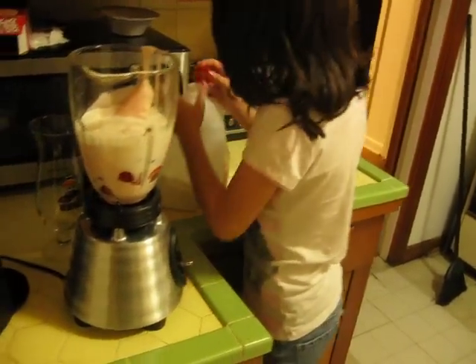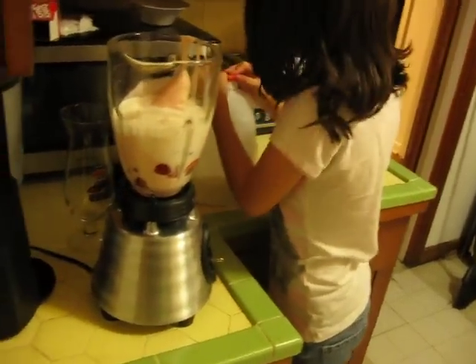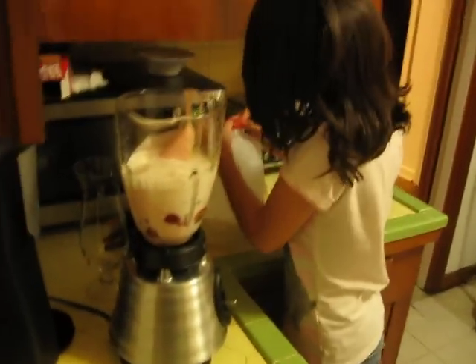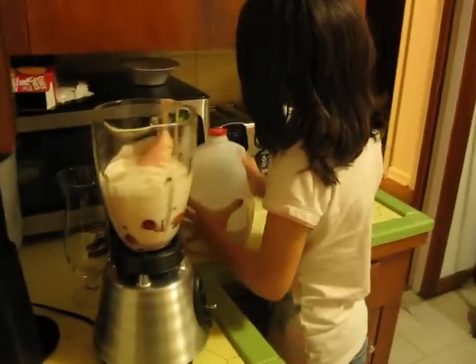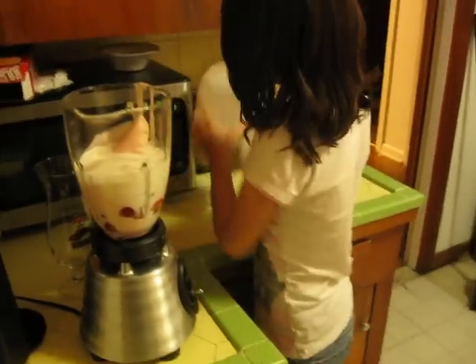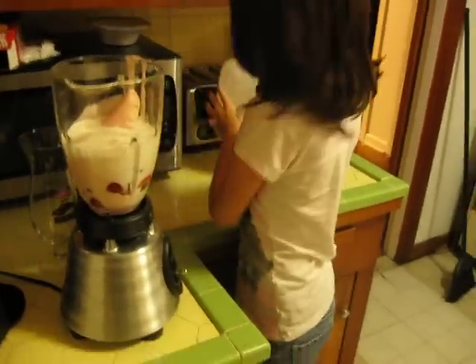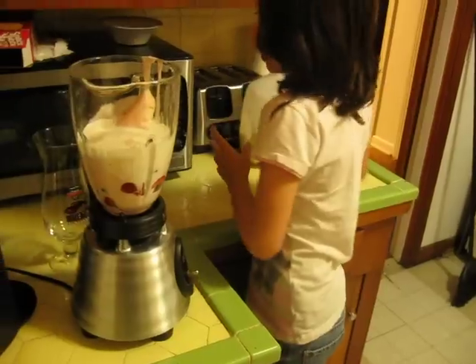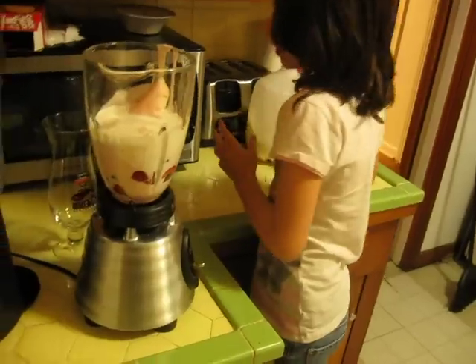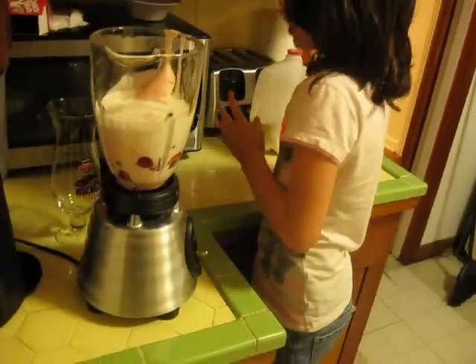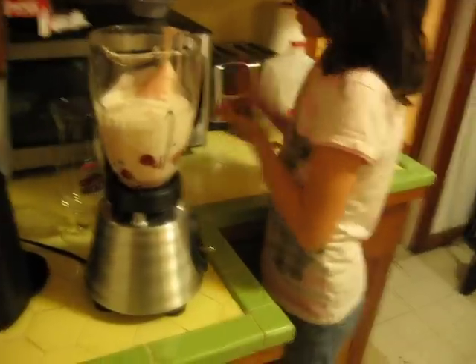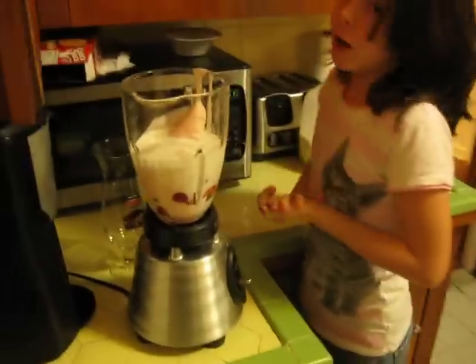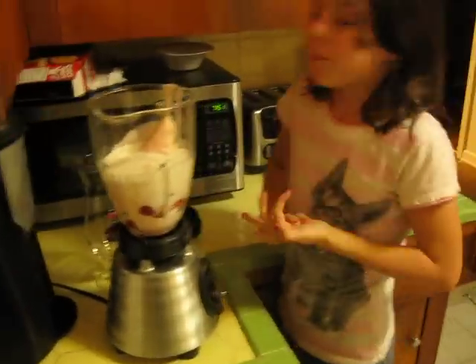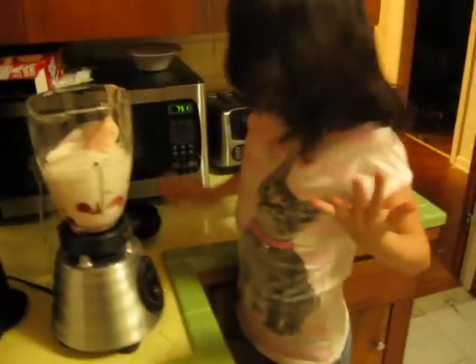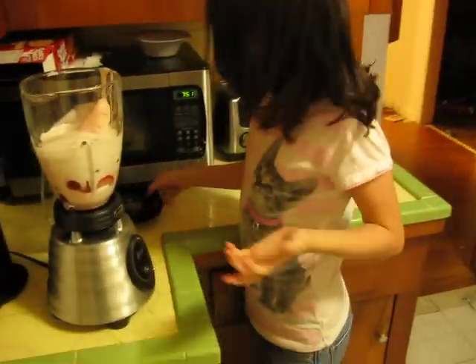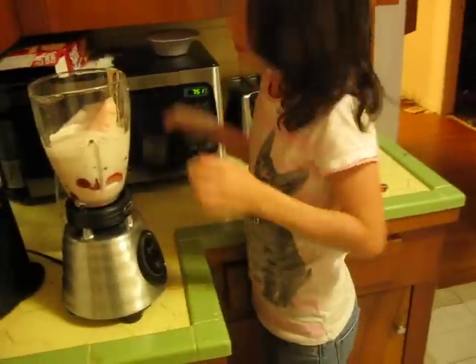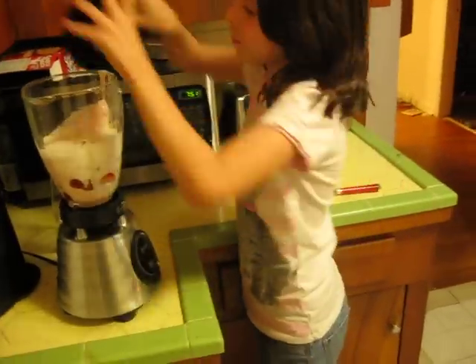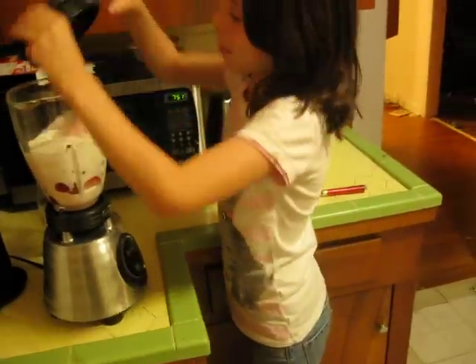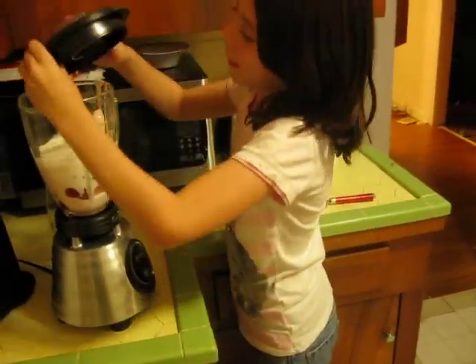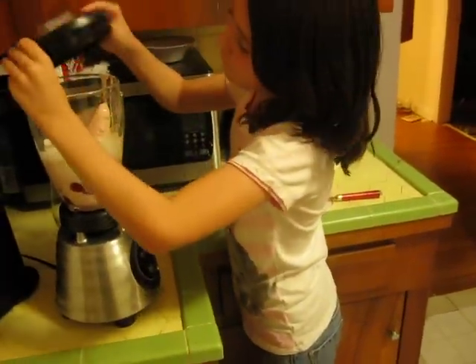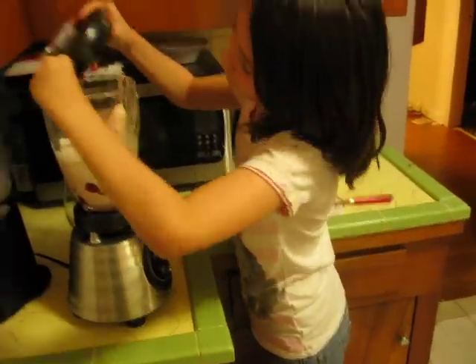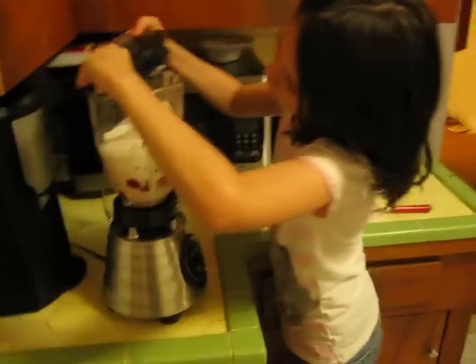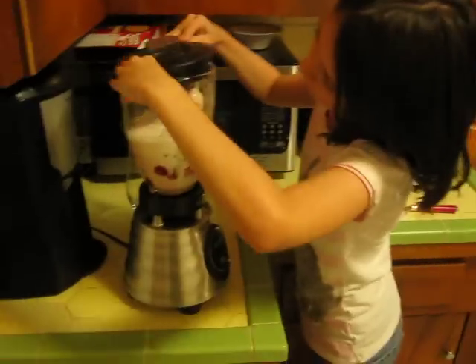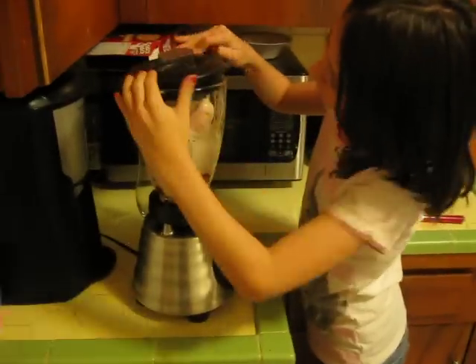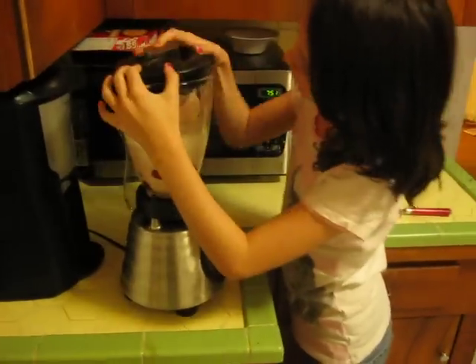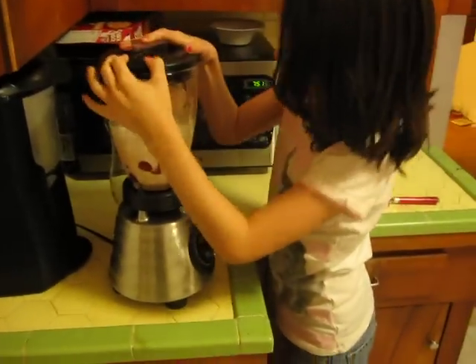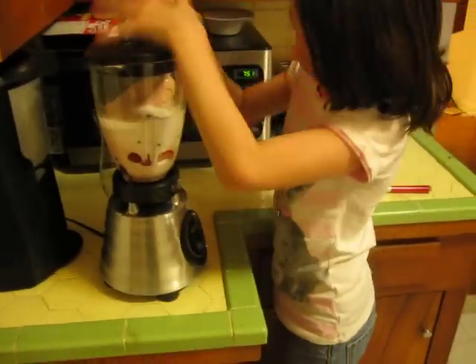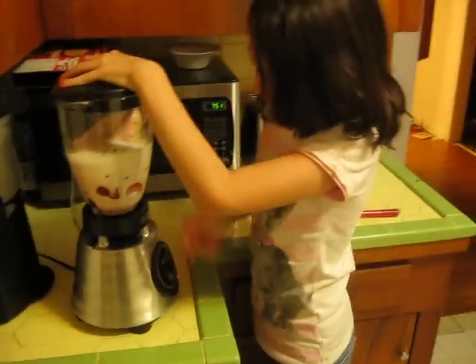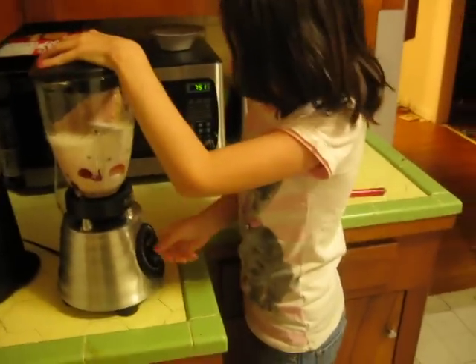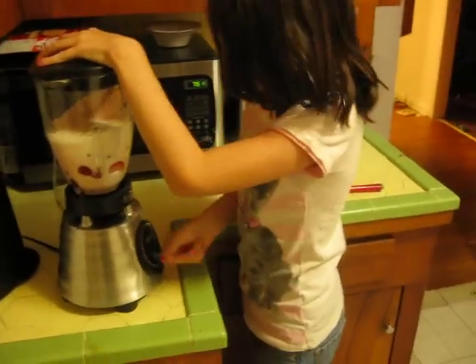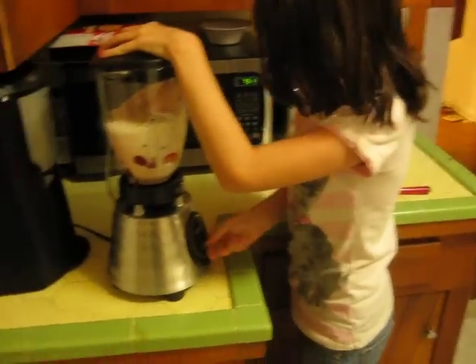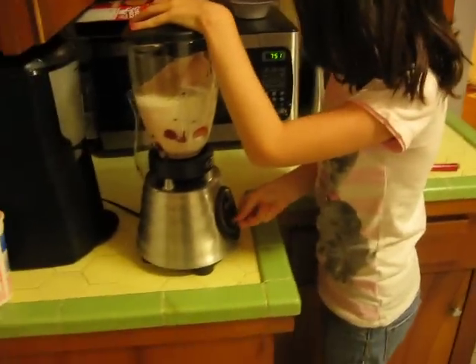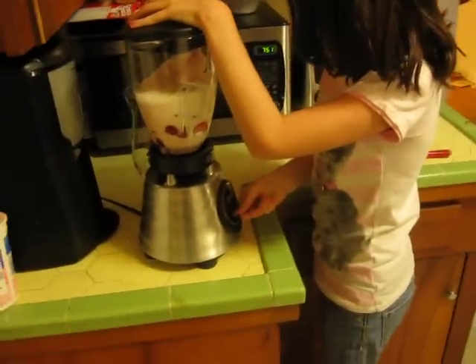Do you have all the ingredients in? Yeah. Okay. Put it on the blender and hit it.